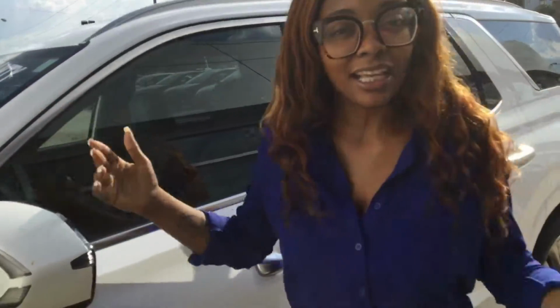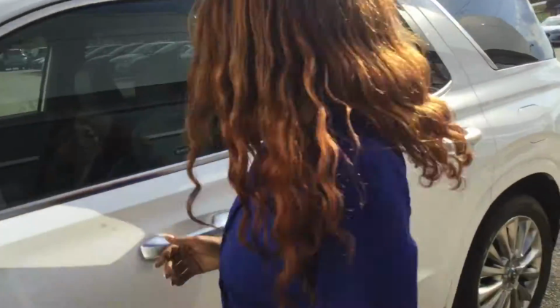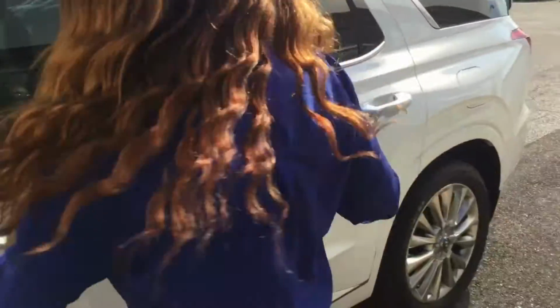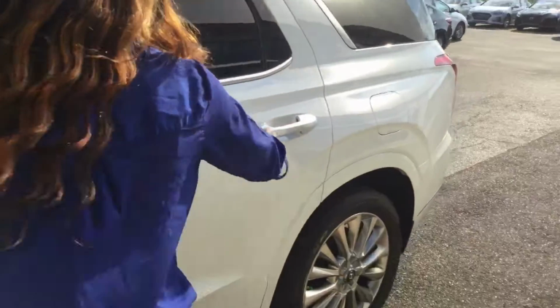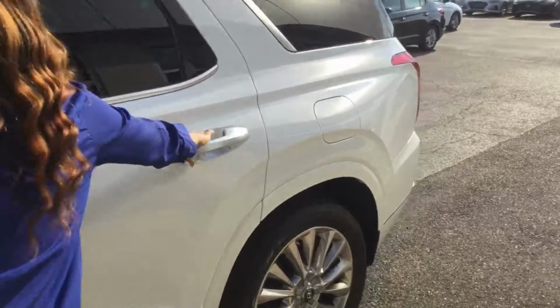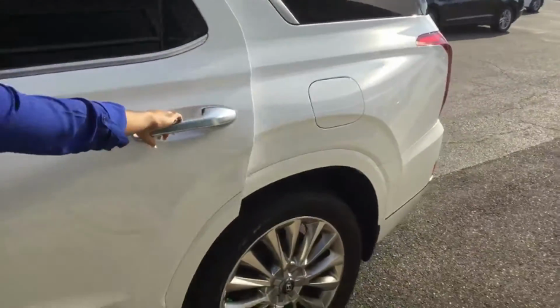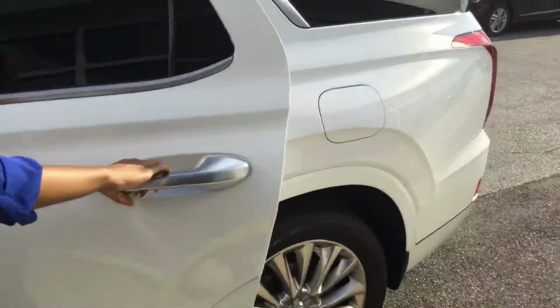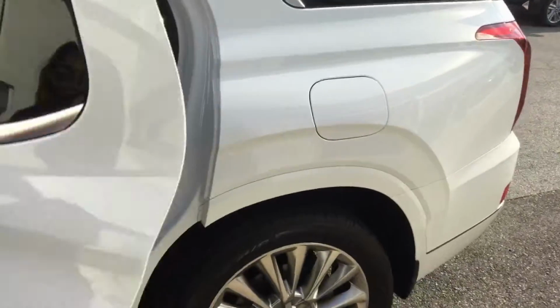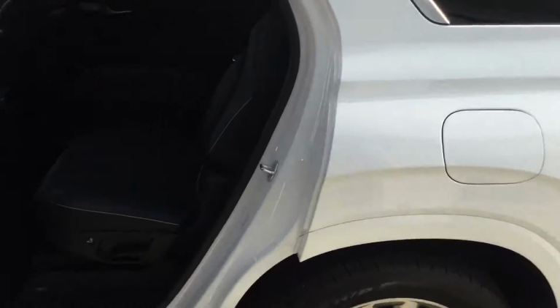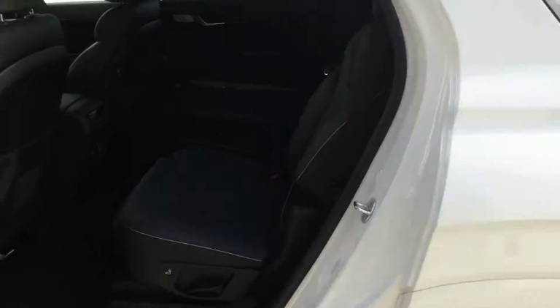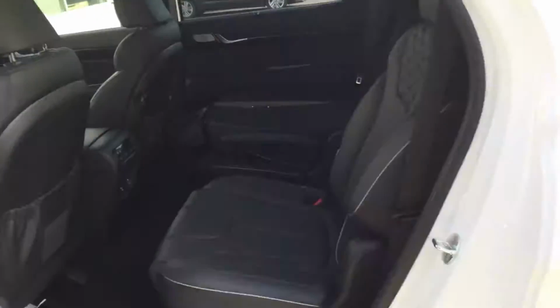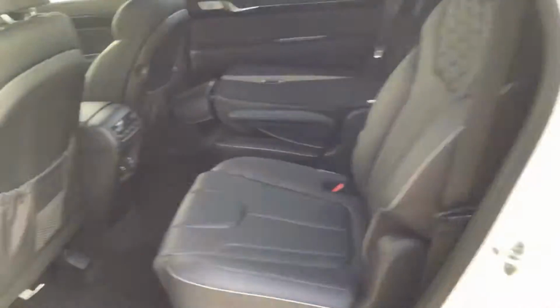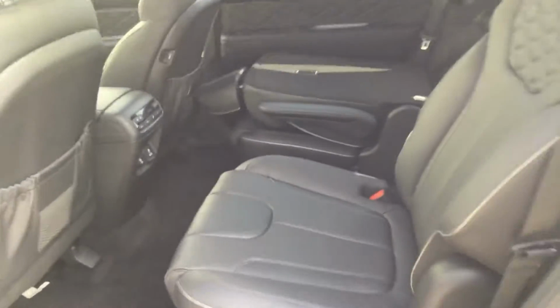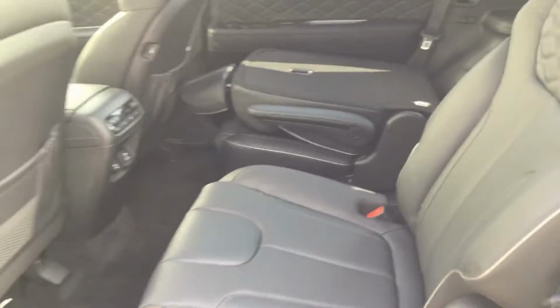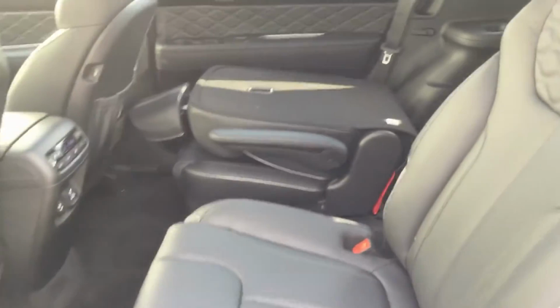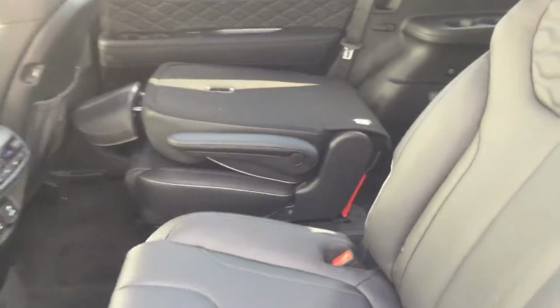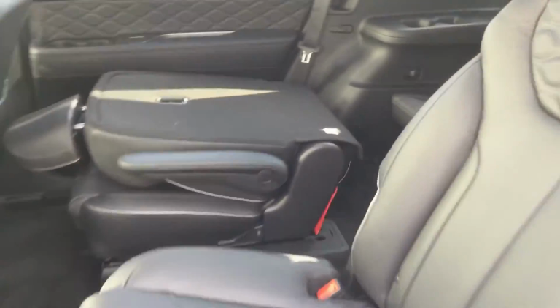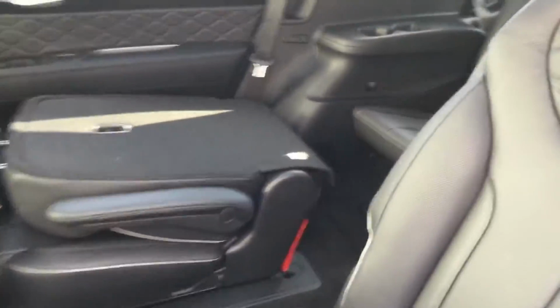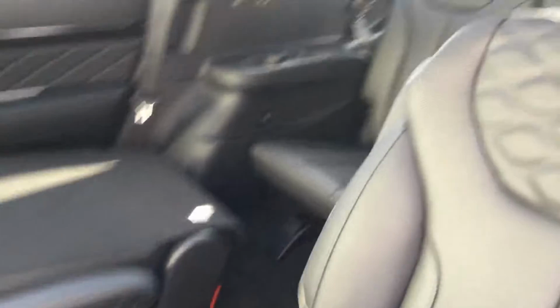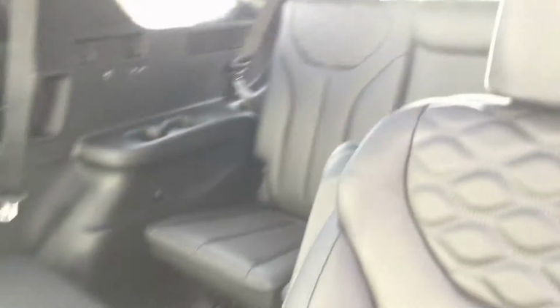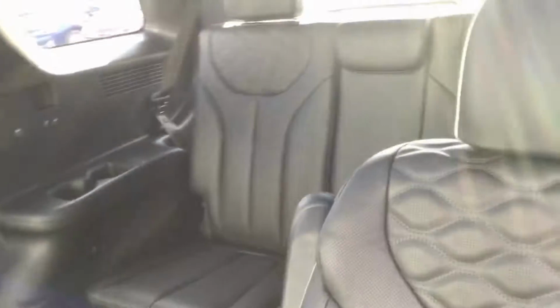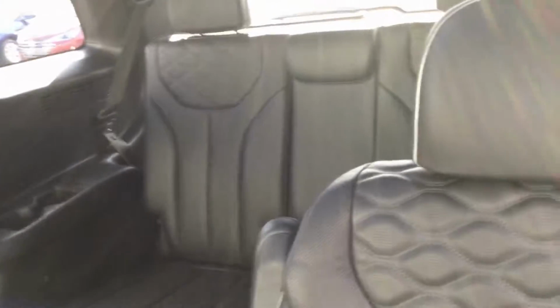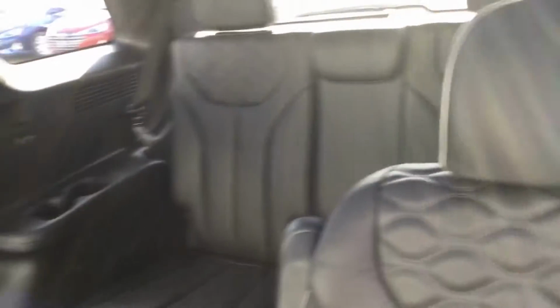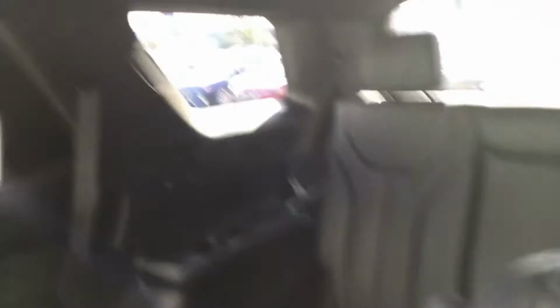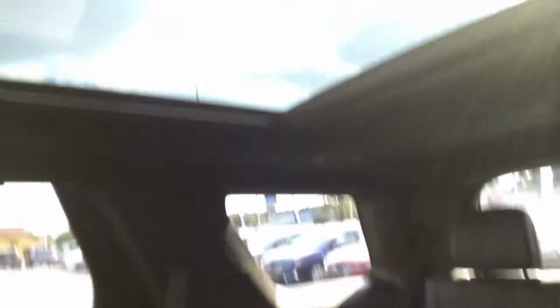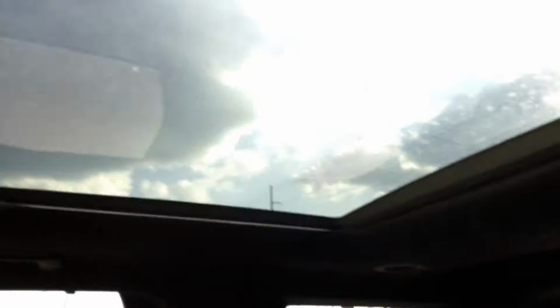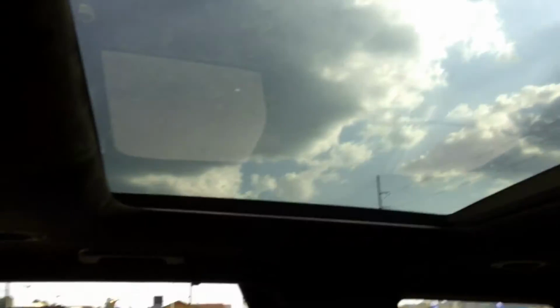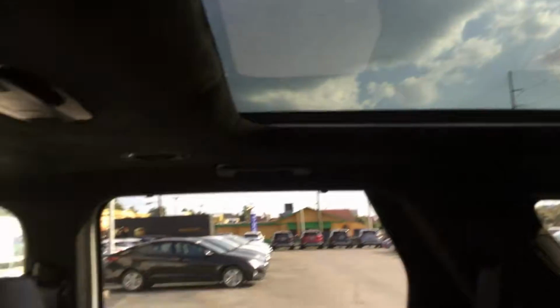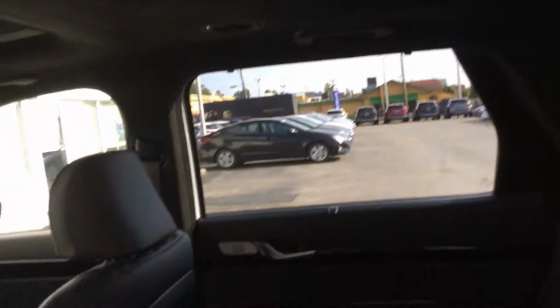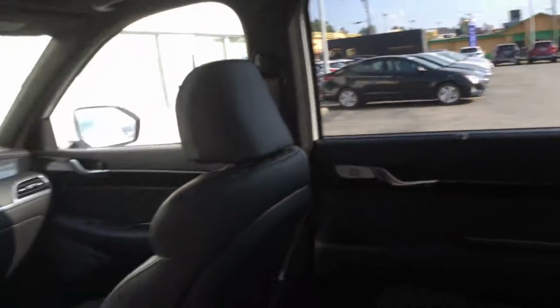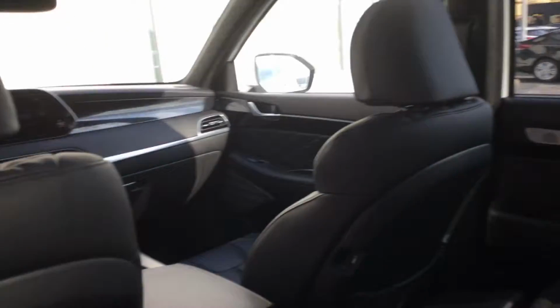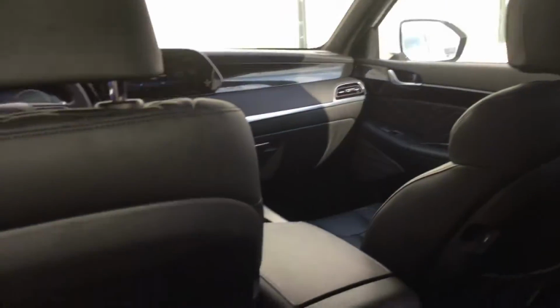Let's take a look inside. On this first row, we have the backup camera. You have your heated seats, your cooled seats, and your heated steering wheel.